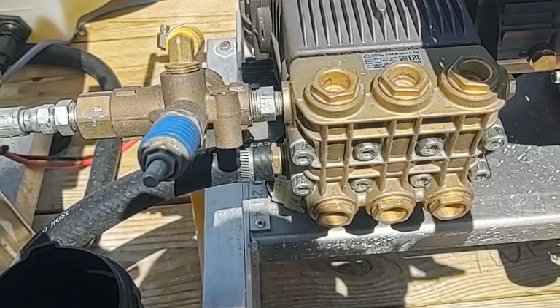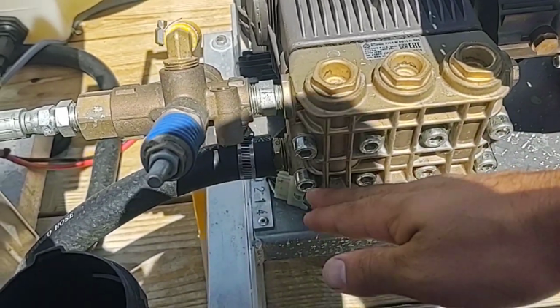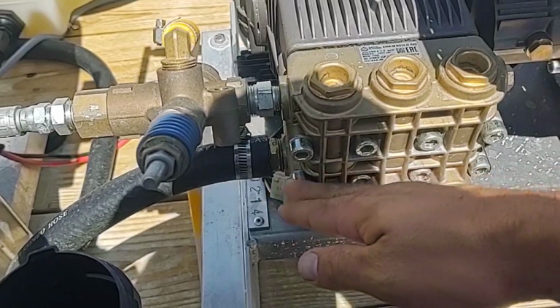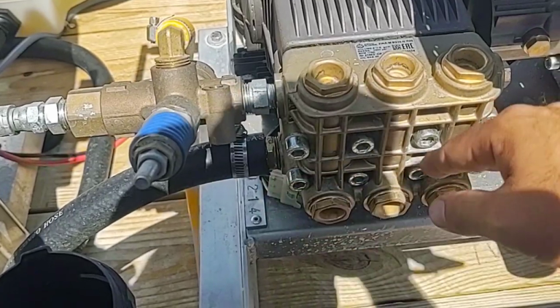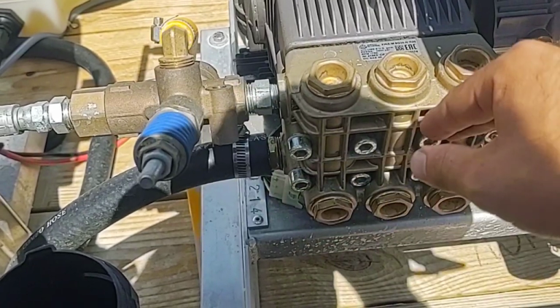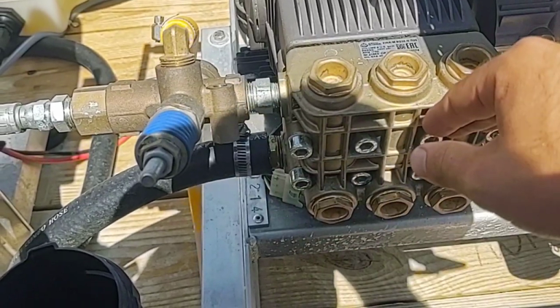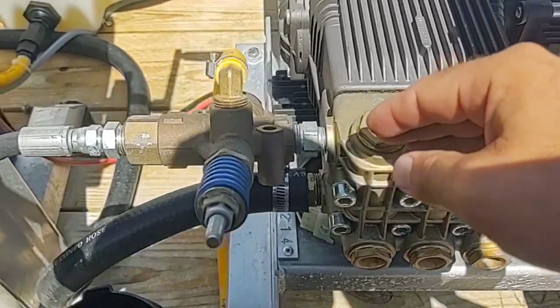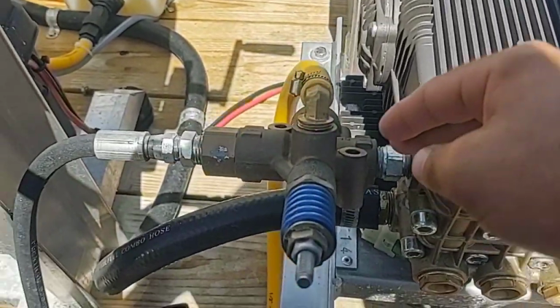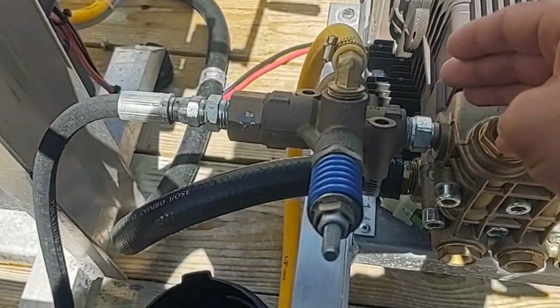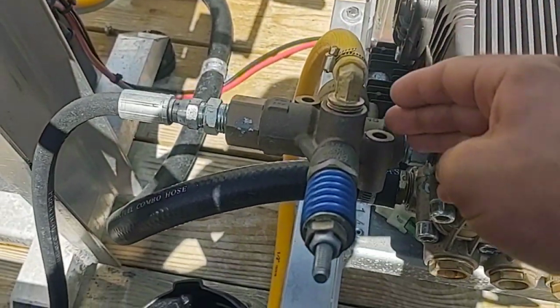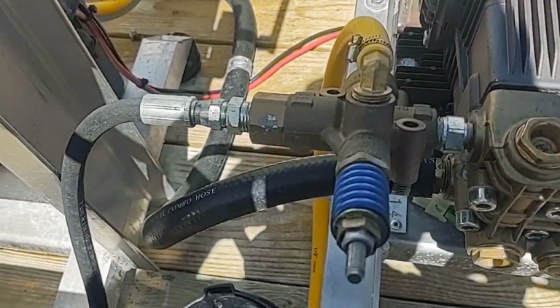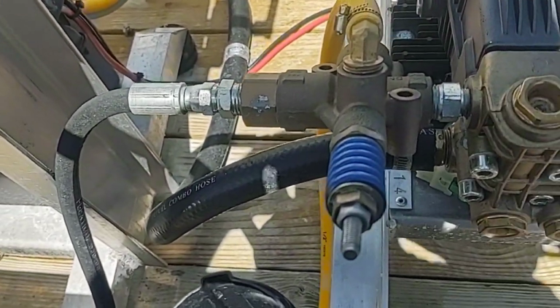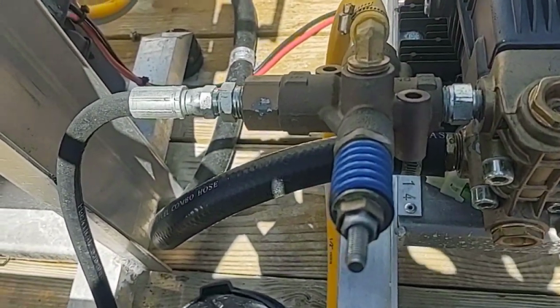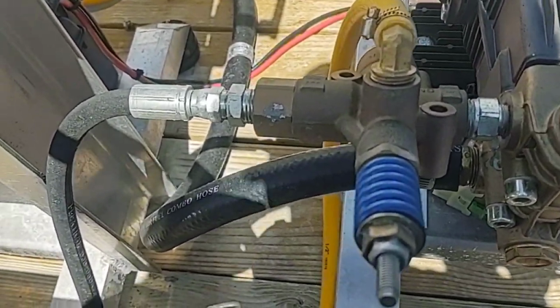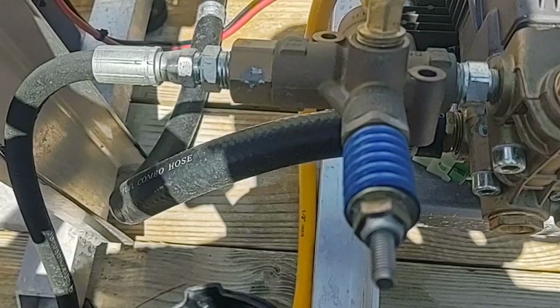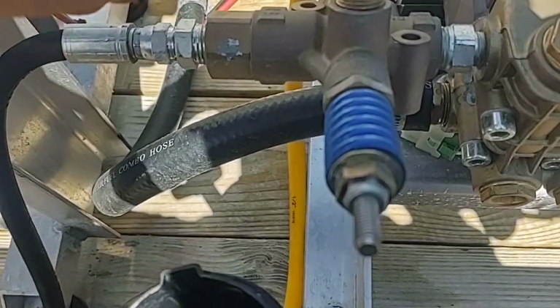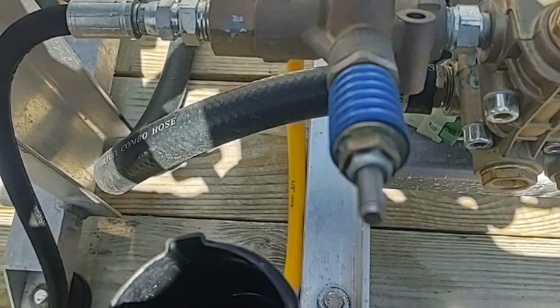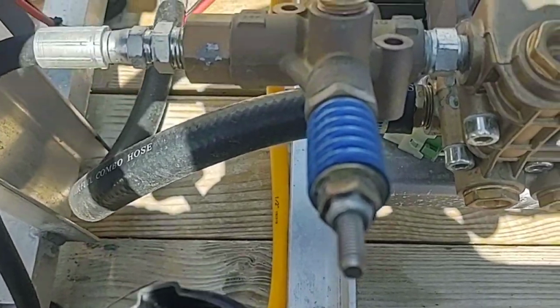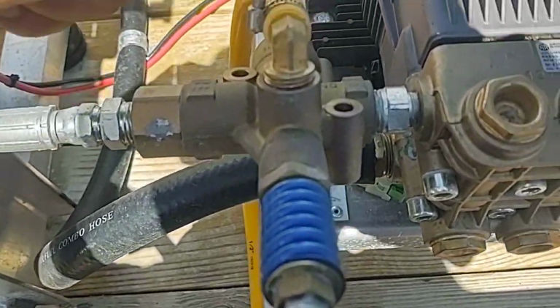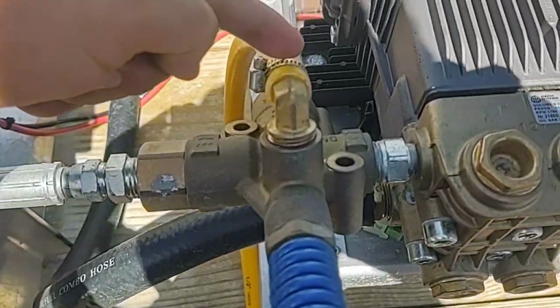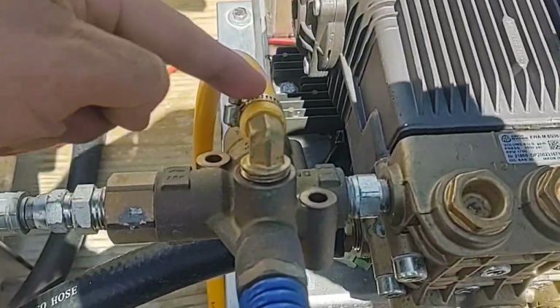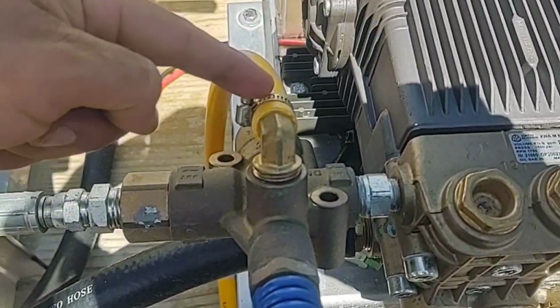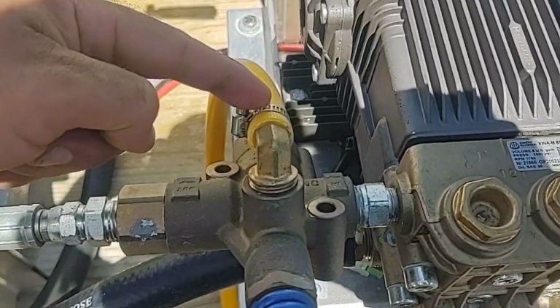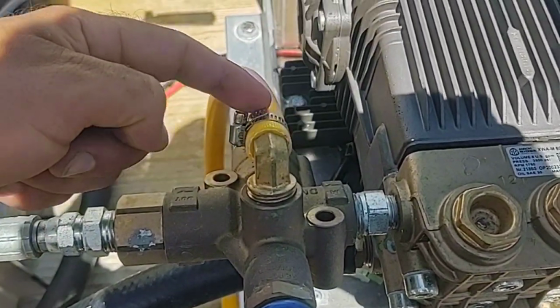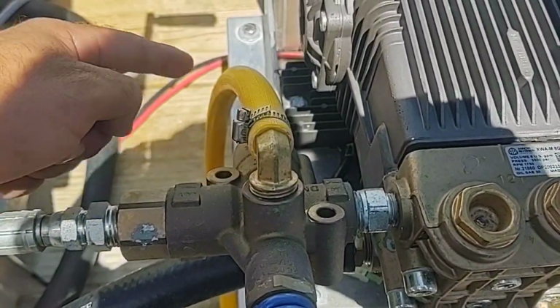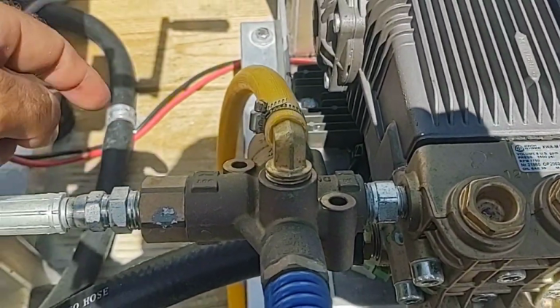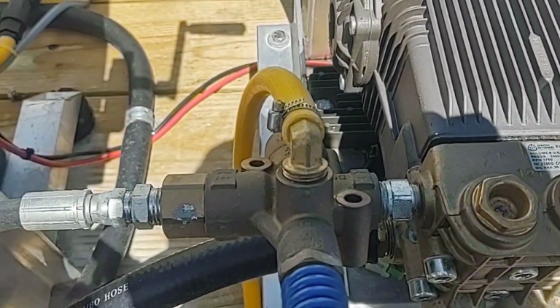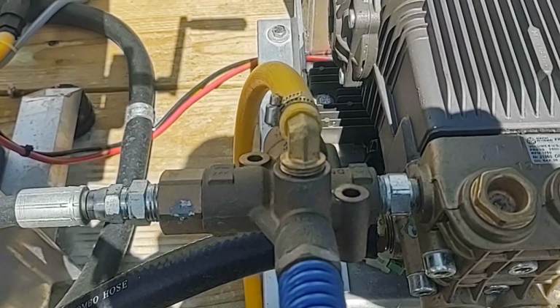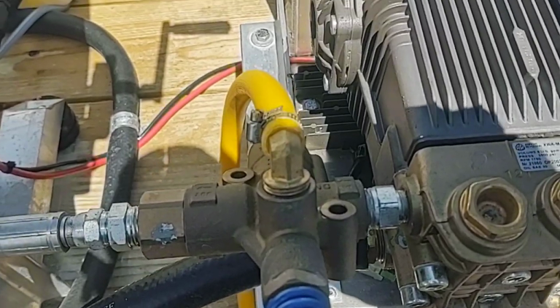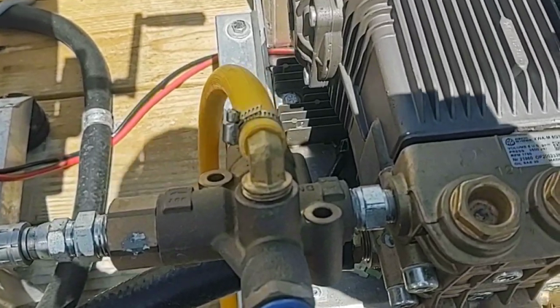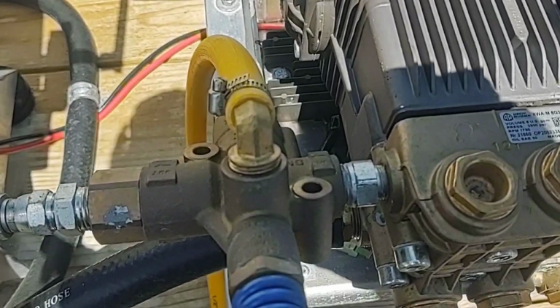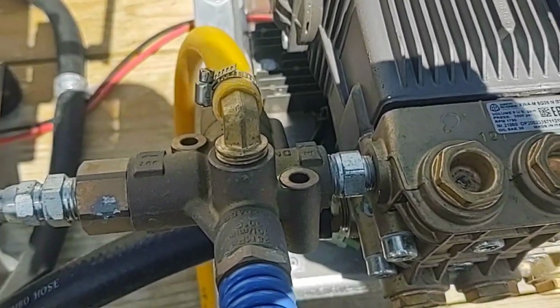So now the water travels into the pump. We have the unloader attached to the pump. This is going to be the bypass, which is rerouted back into your water tank — you can reroute that however you want.